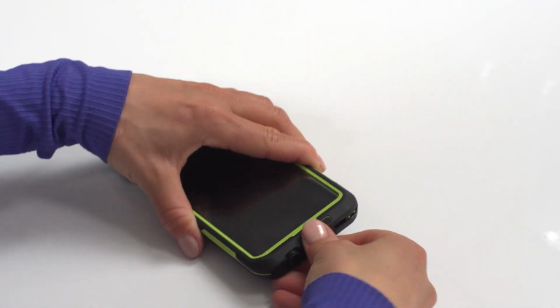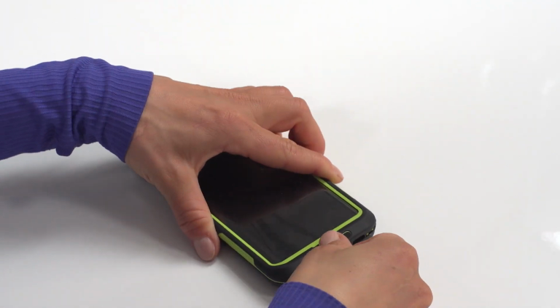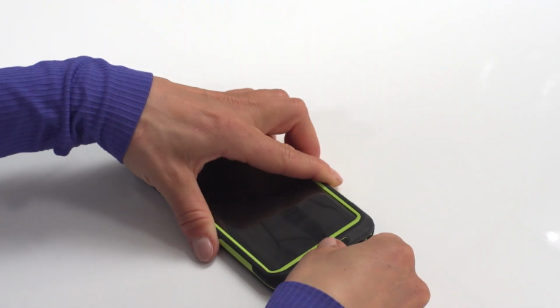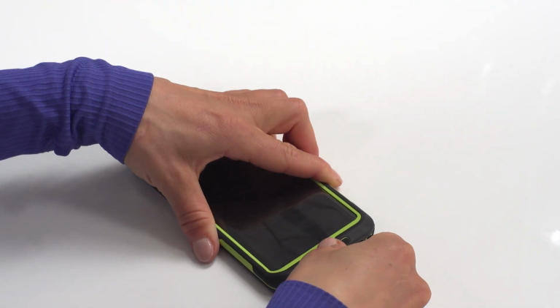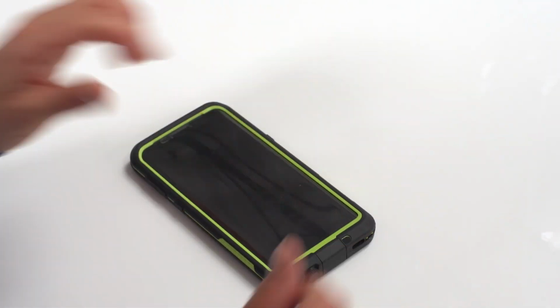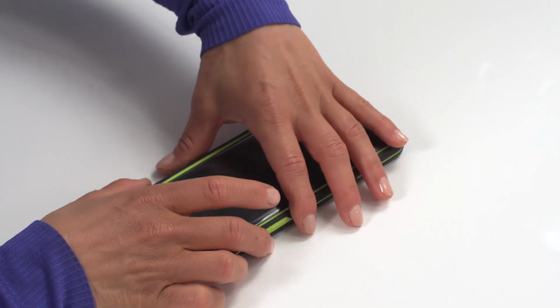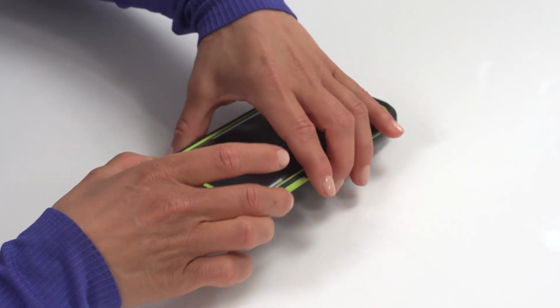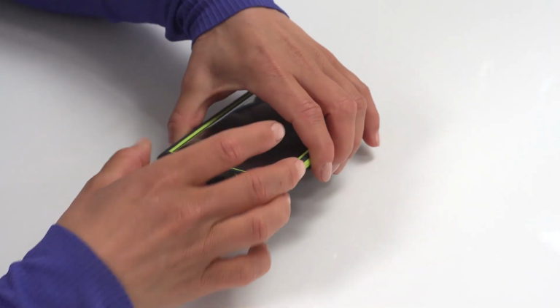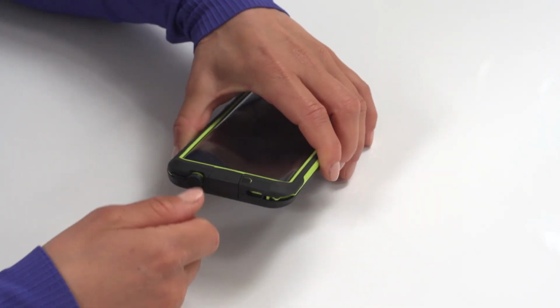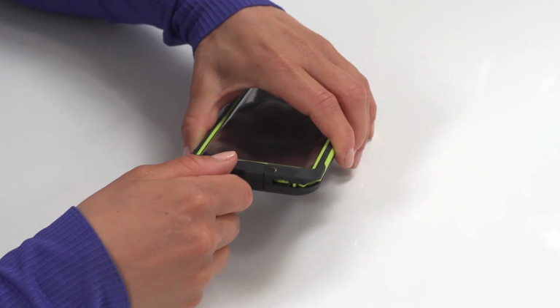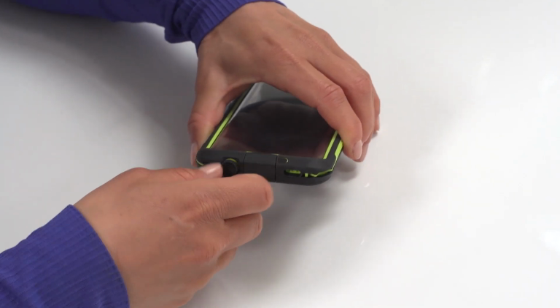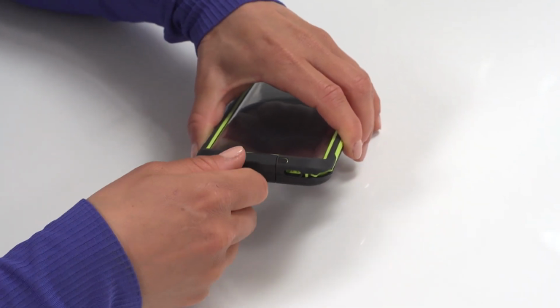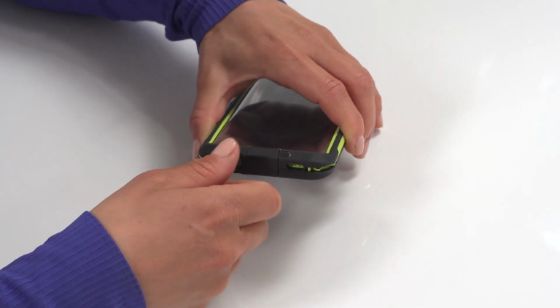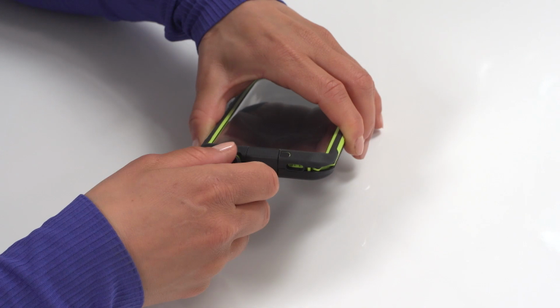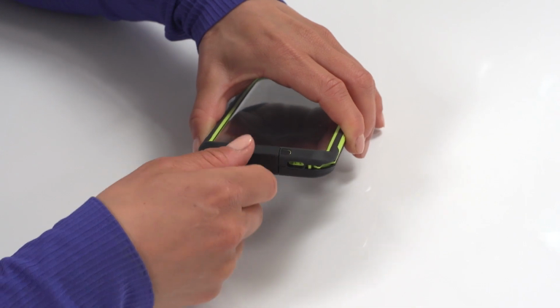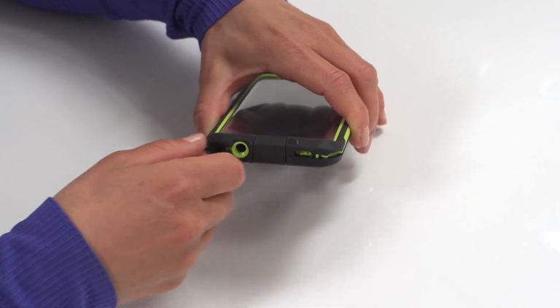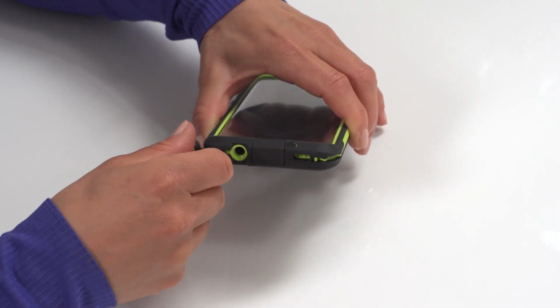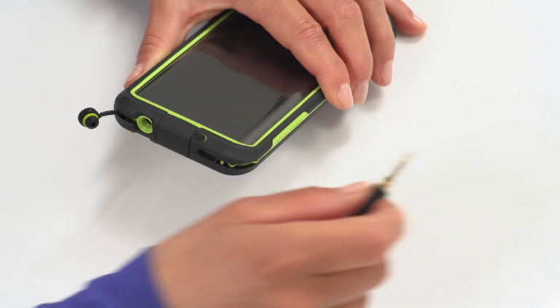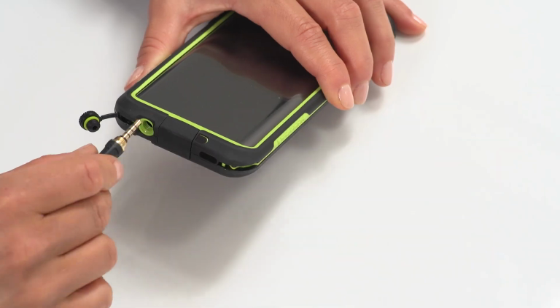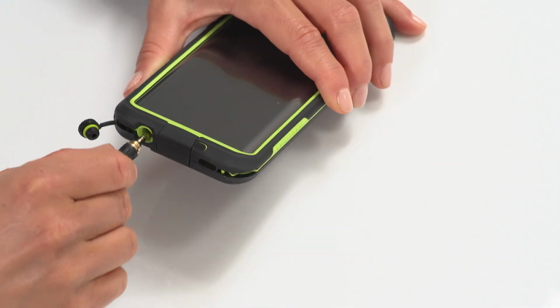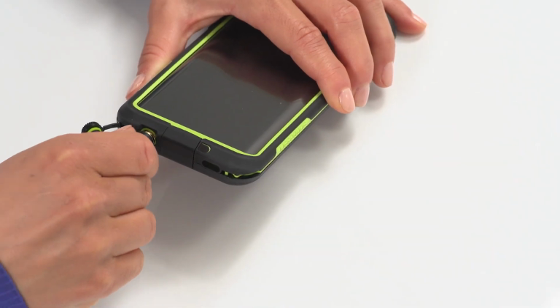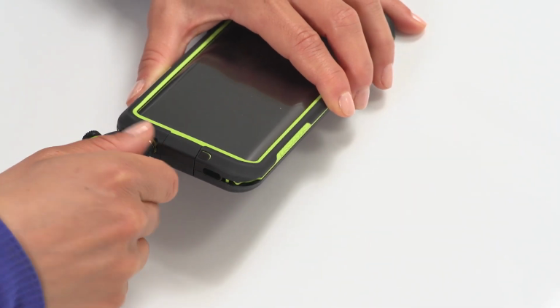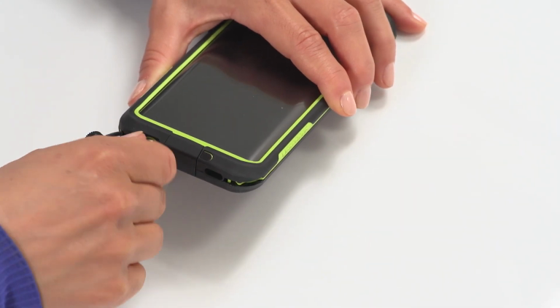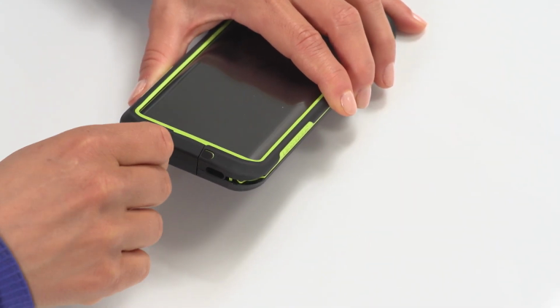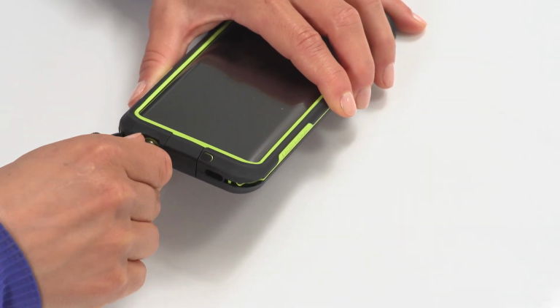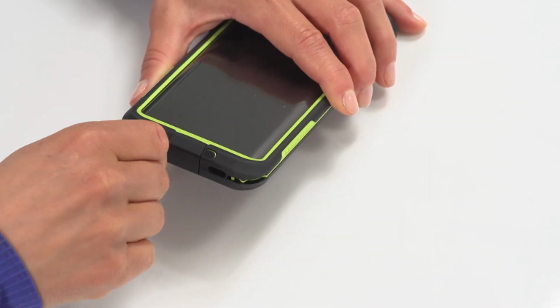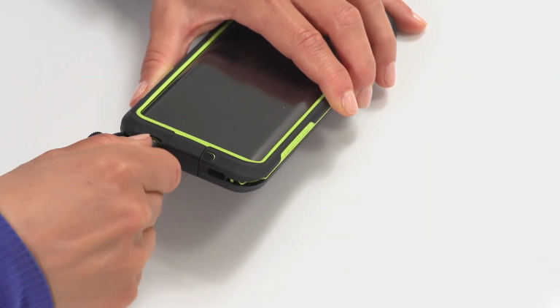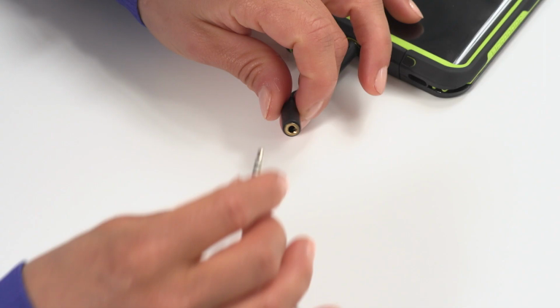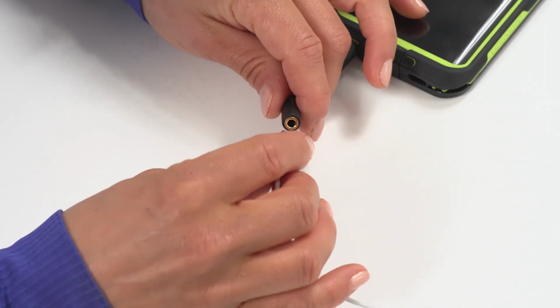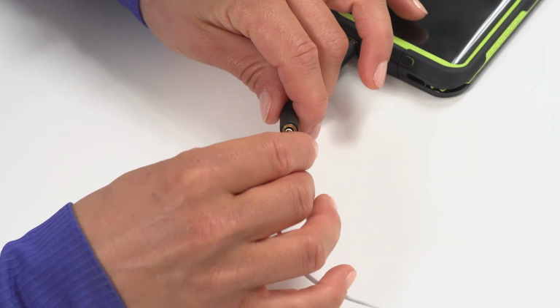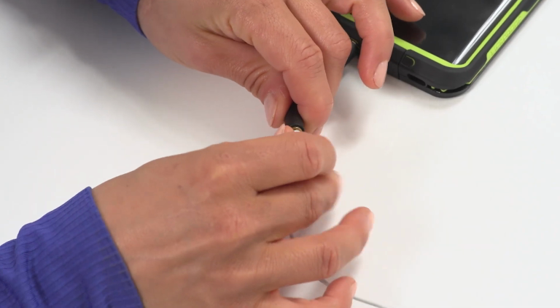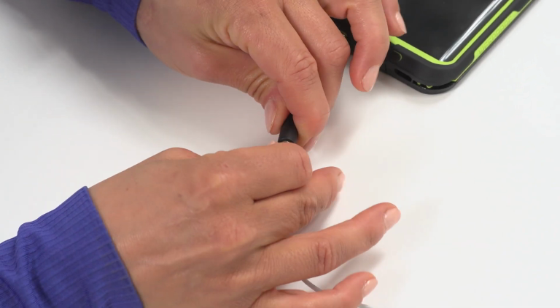That's it. You can listen to music and keep your case waterproof. Screw the audio adapter all the way in, plug in your headphones, and hit play.